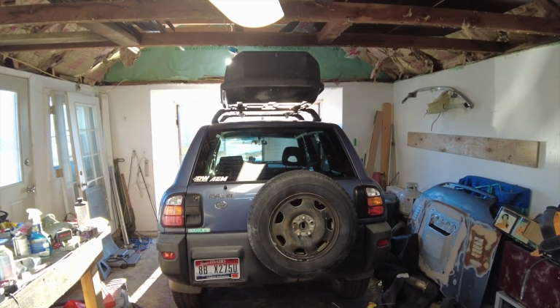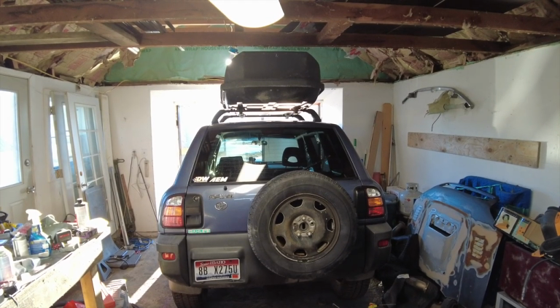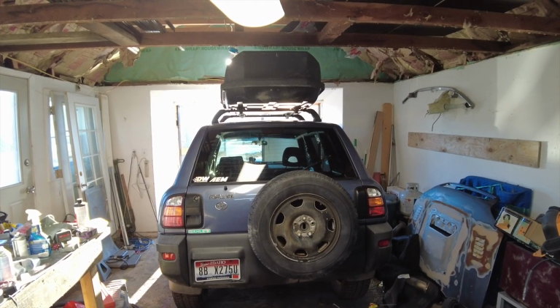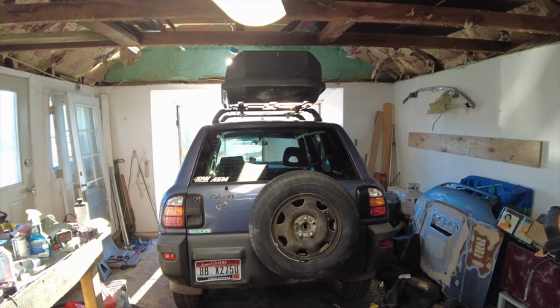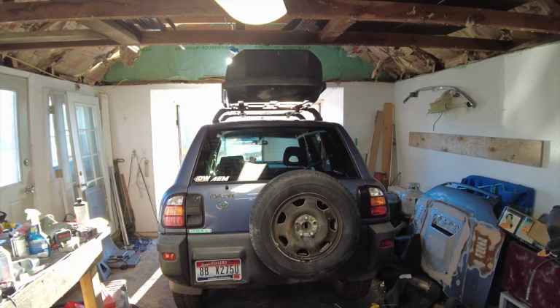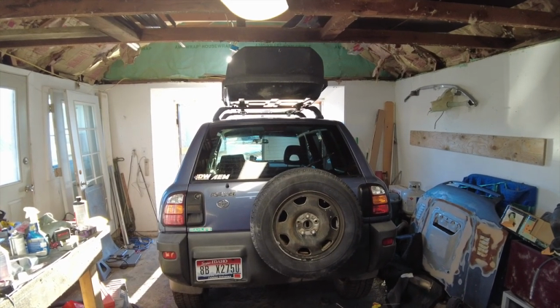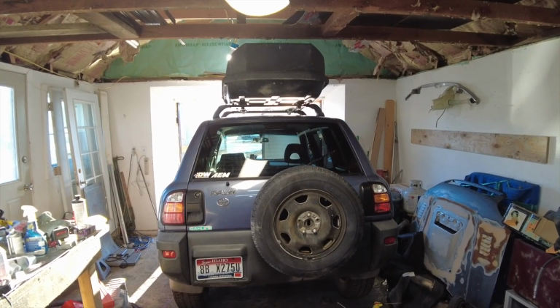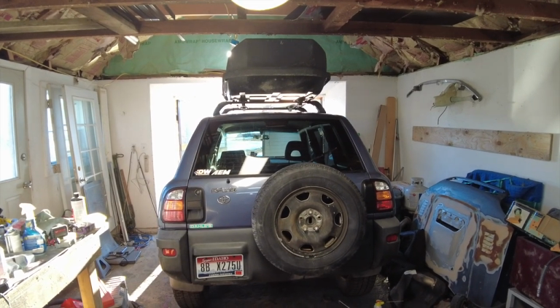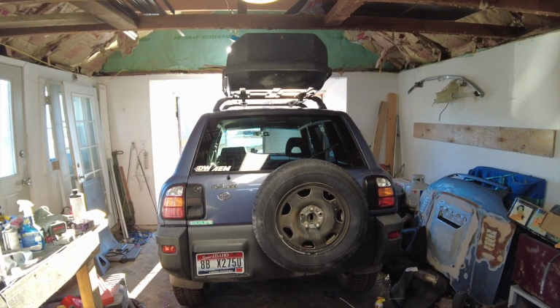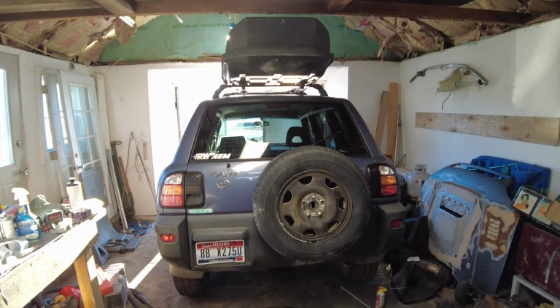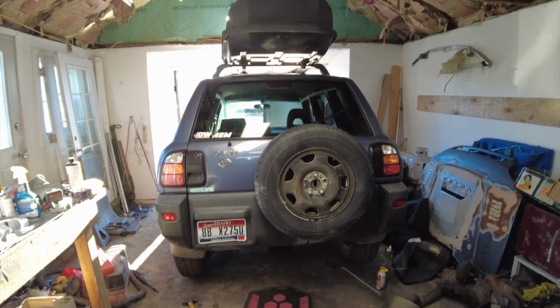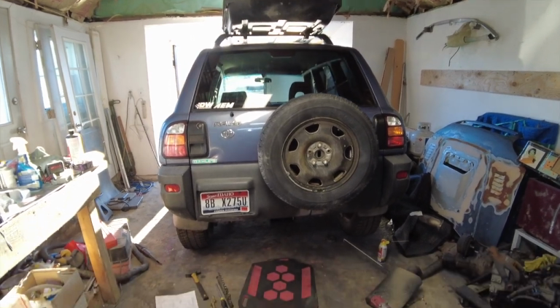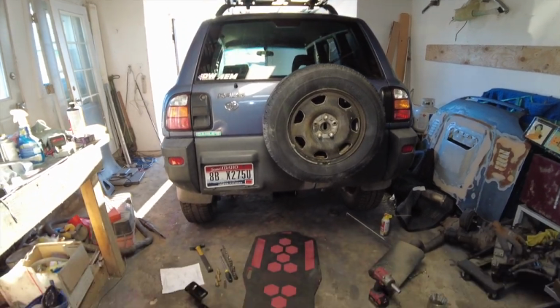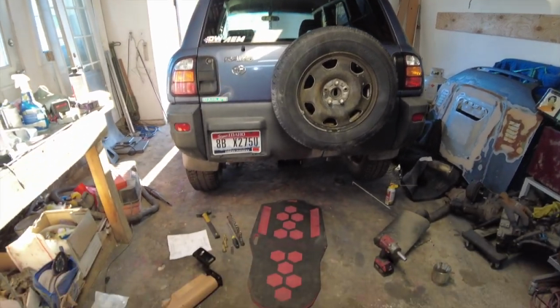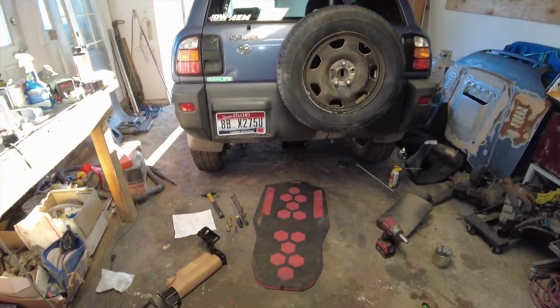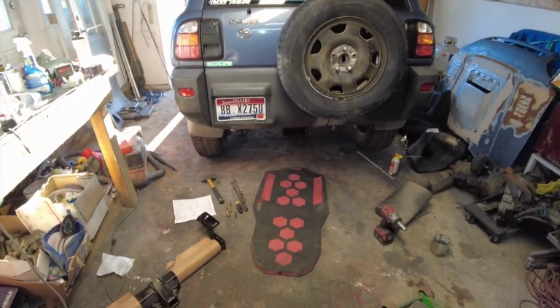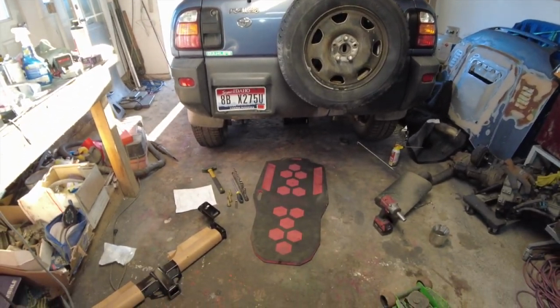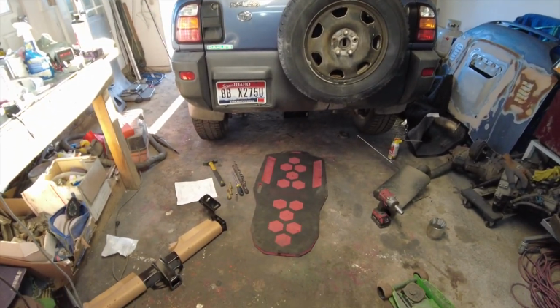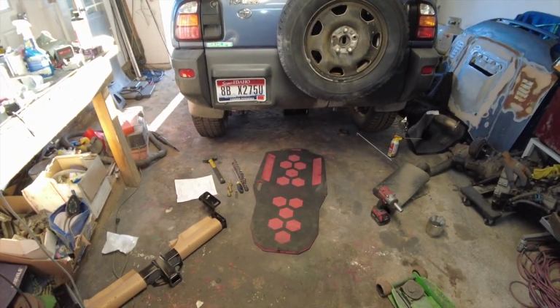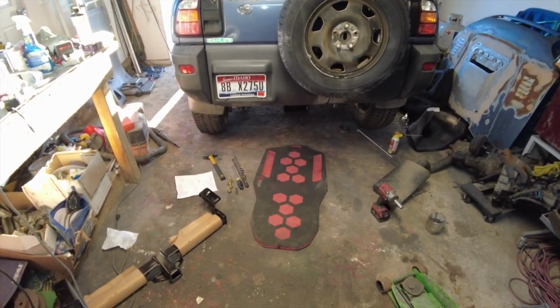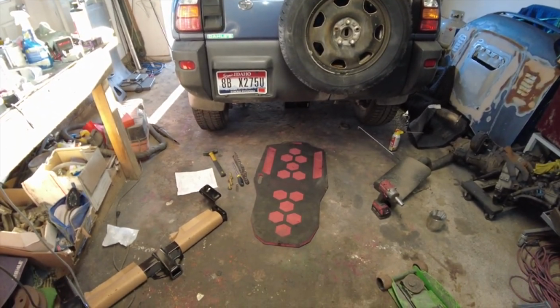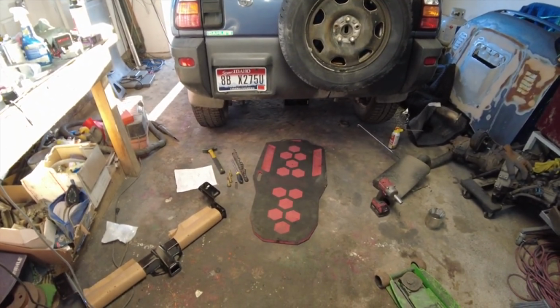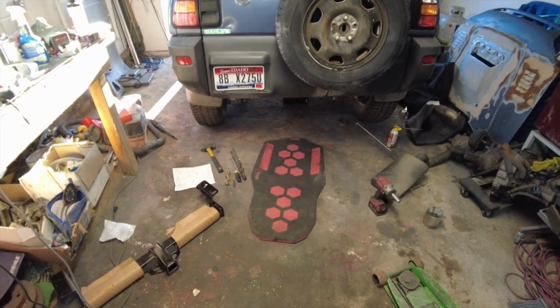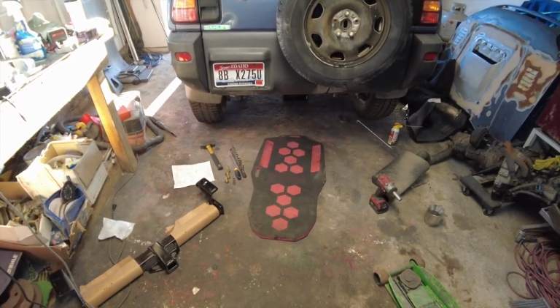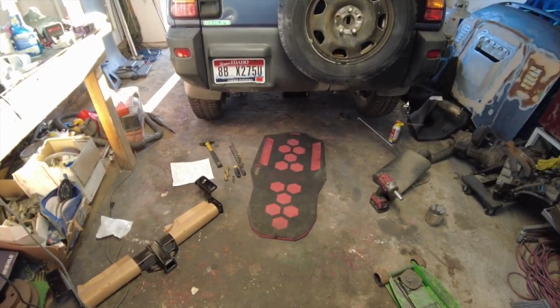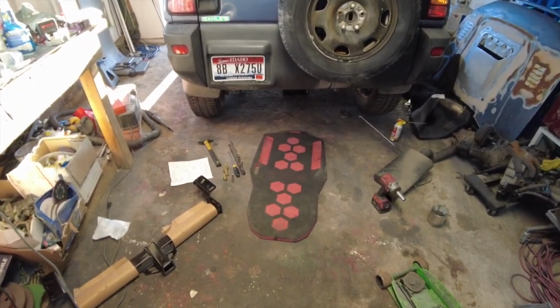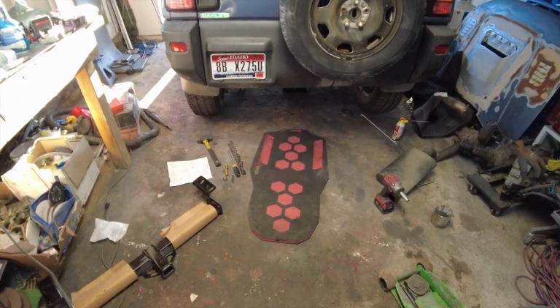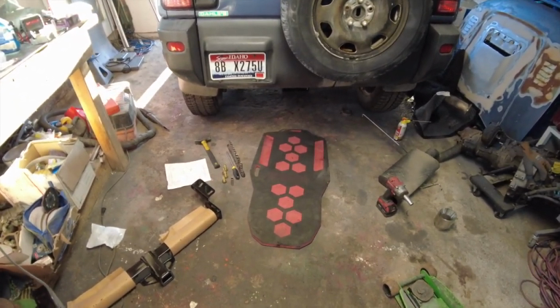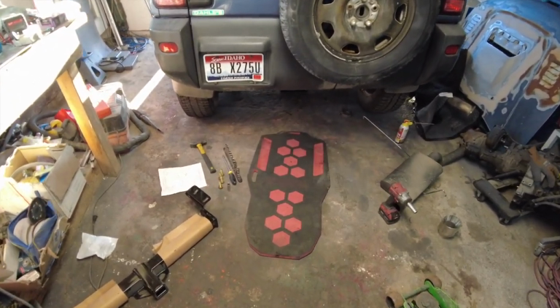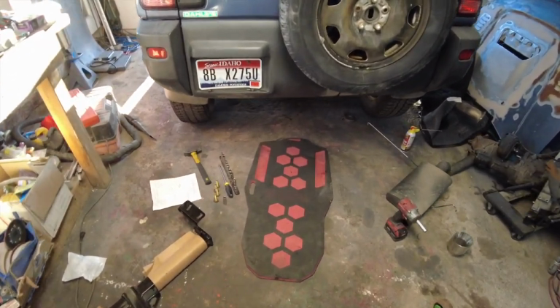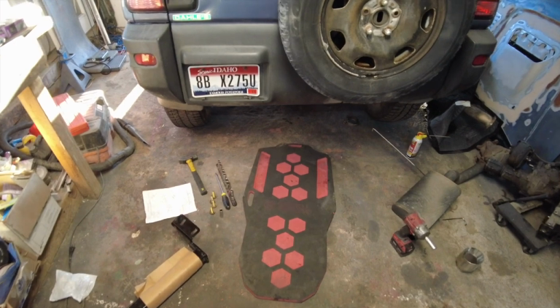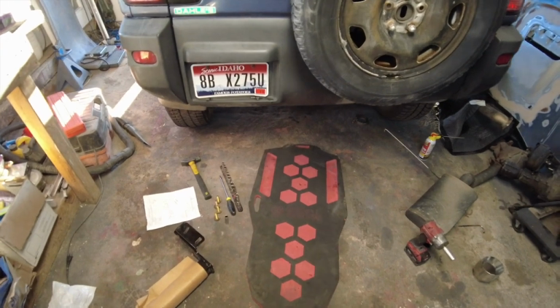RAV4 worked today. Finally getting this hitch installed. I'm going to try and make this as quick and painless as possible for me and for you.